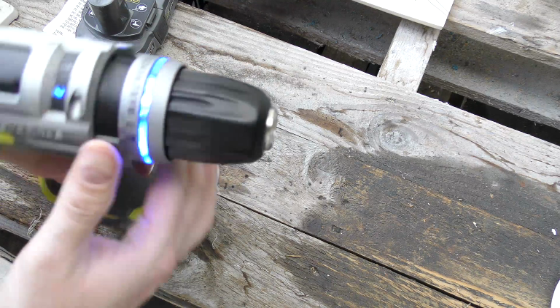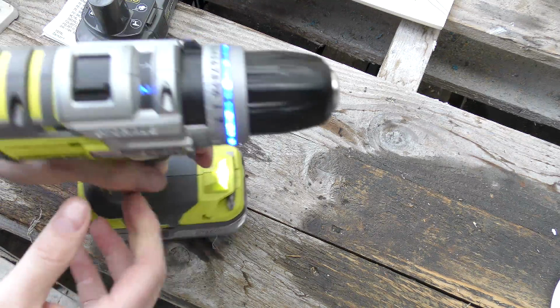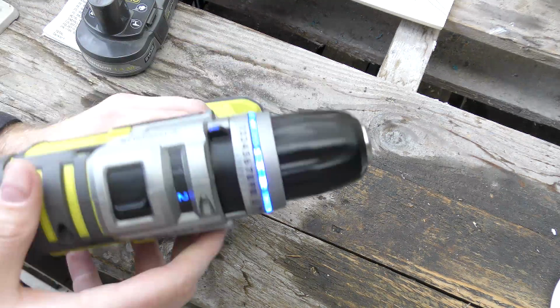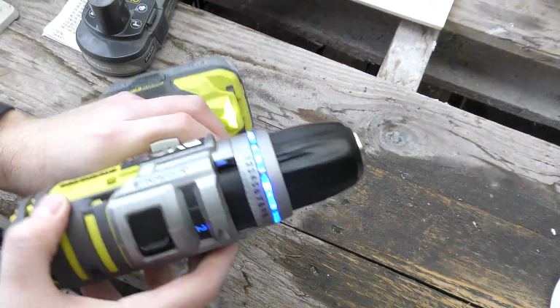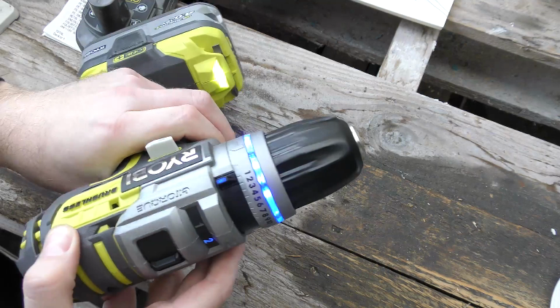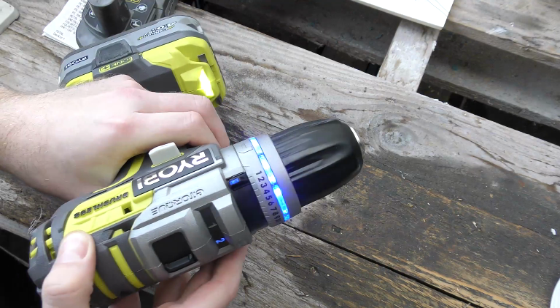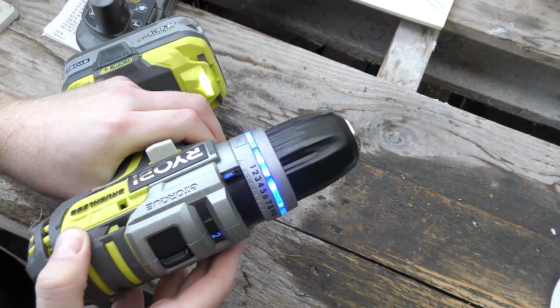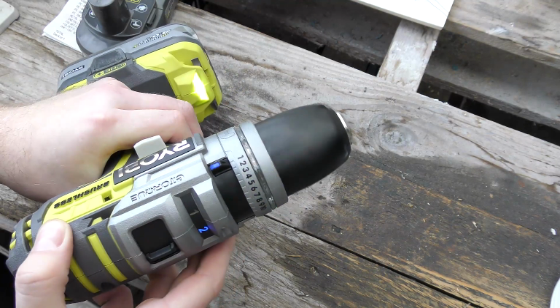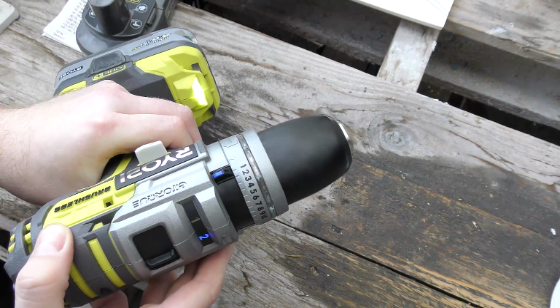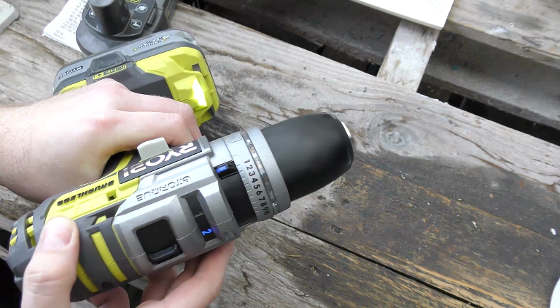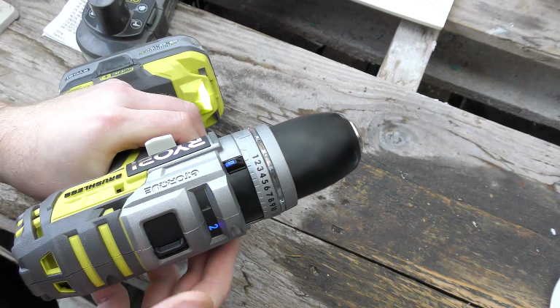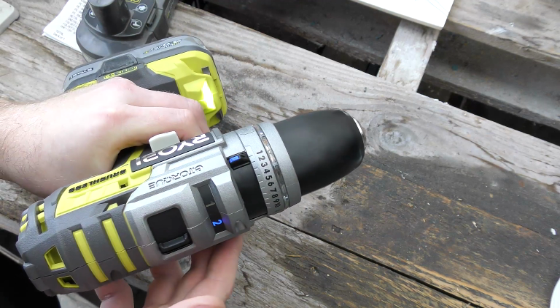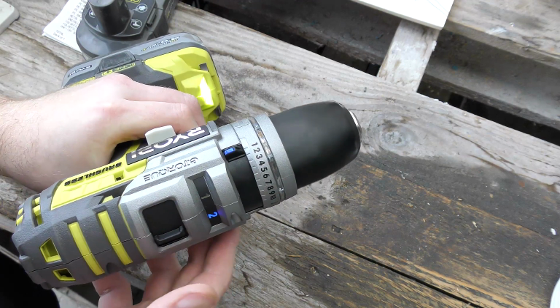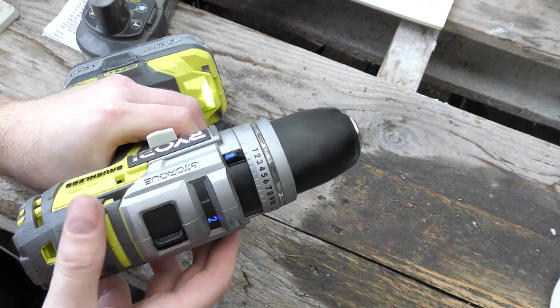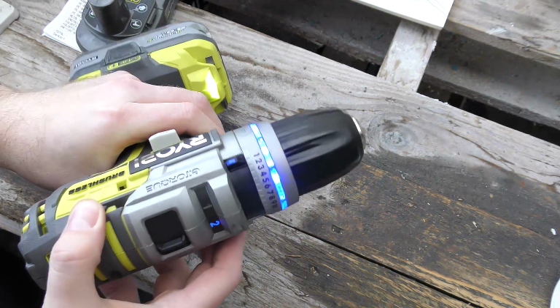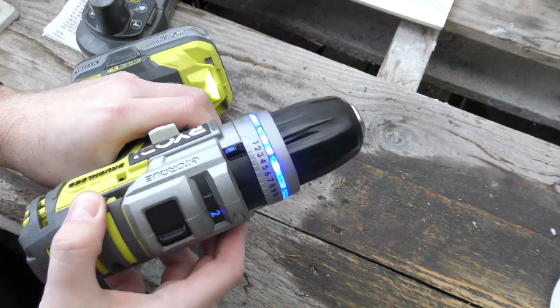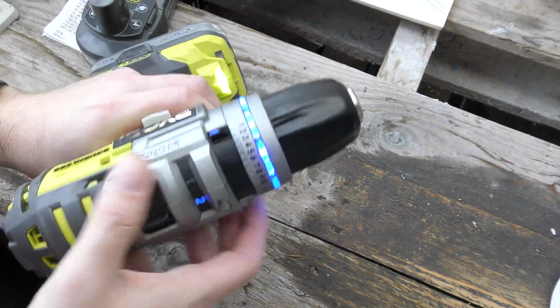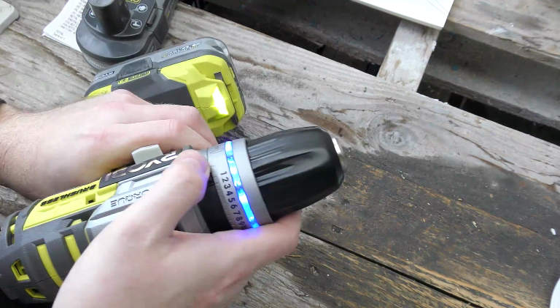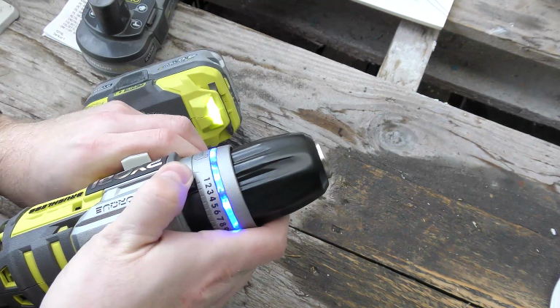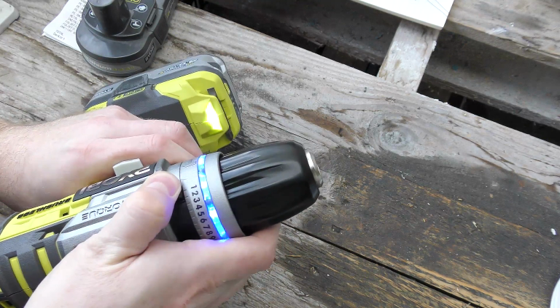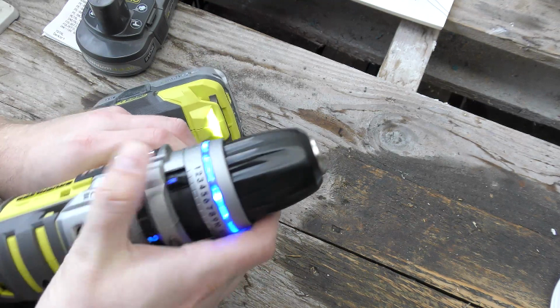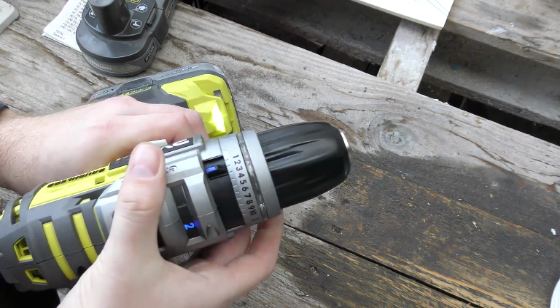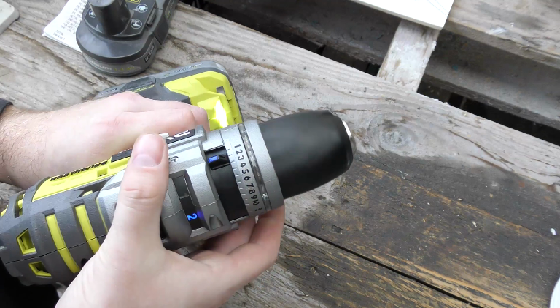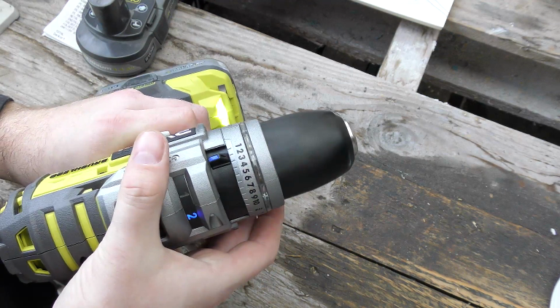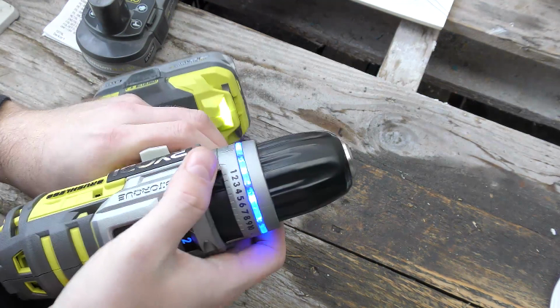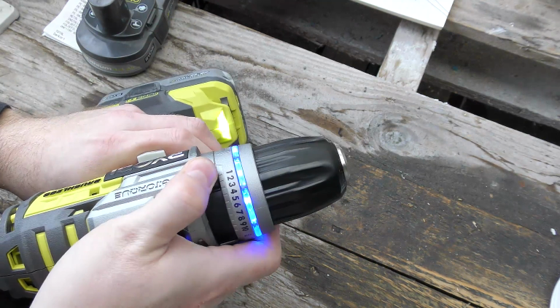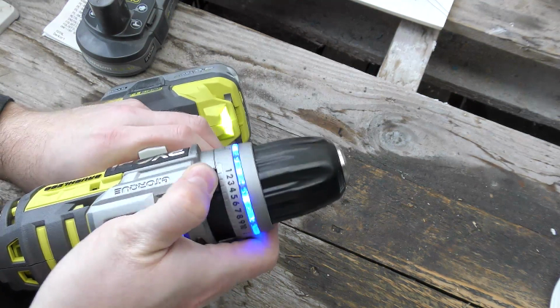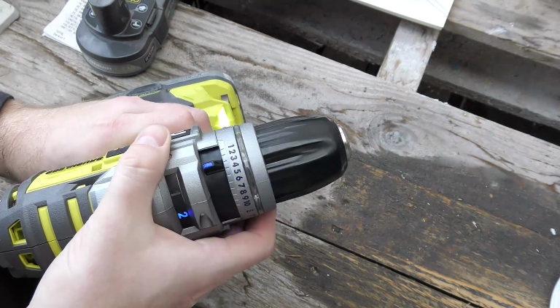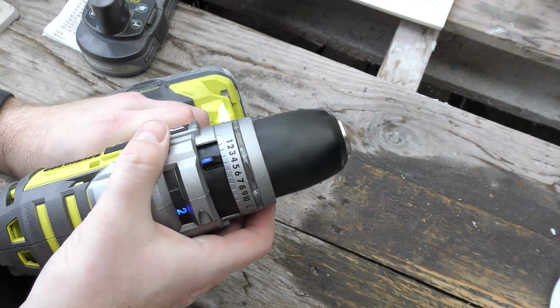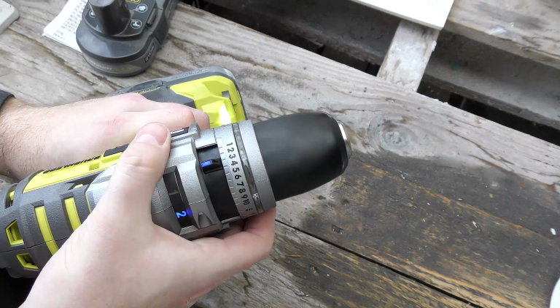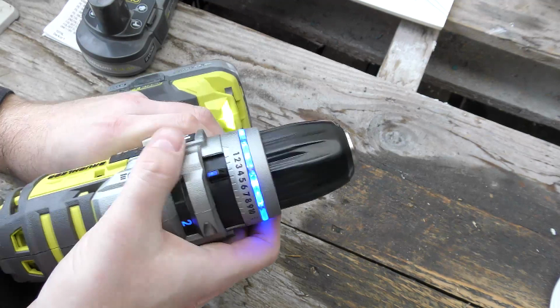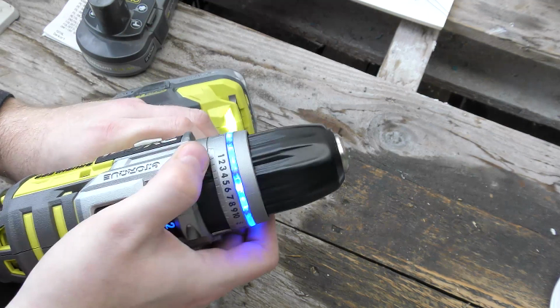That is really weird. When I put it at speed one it doesn't run very fast, and if I put it to two — still not very fast. Three — still not.